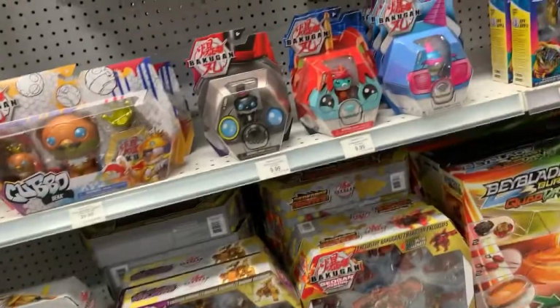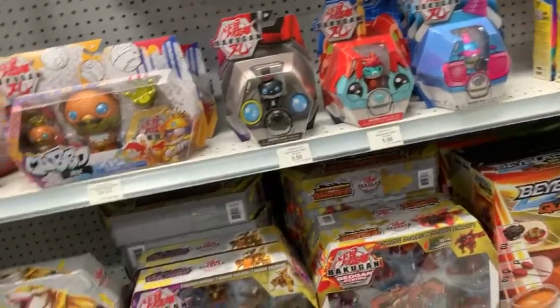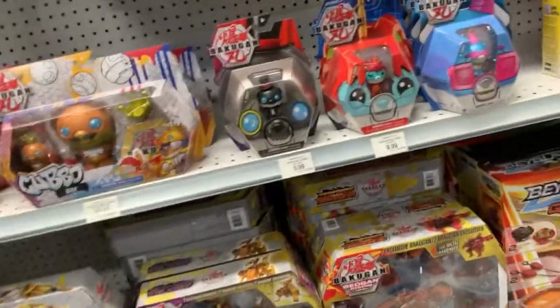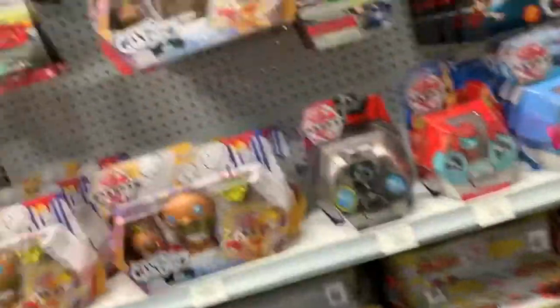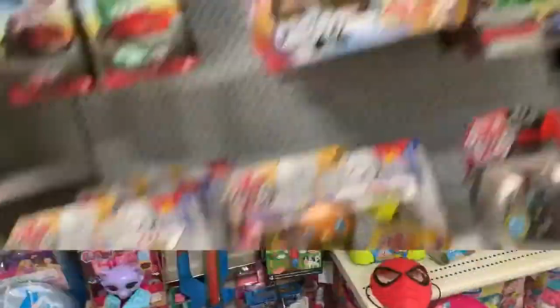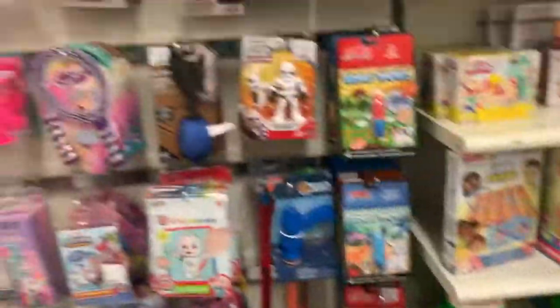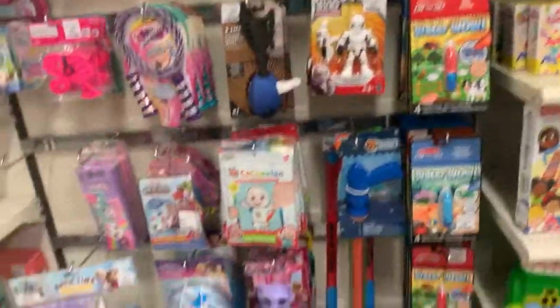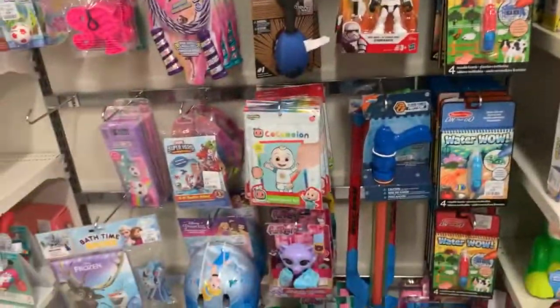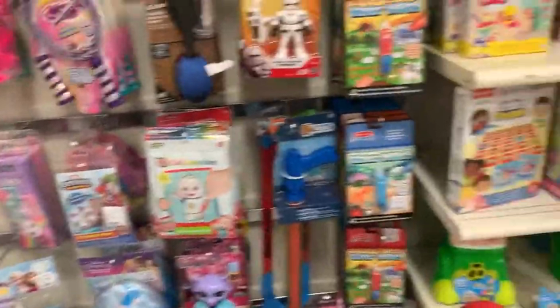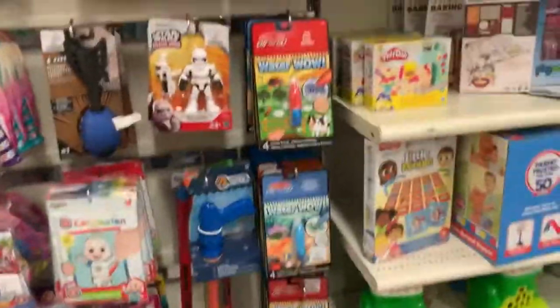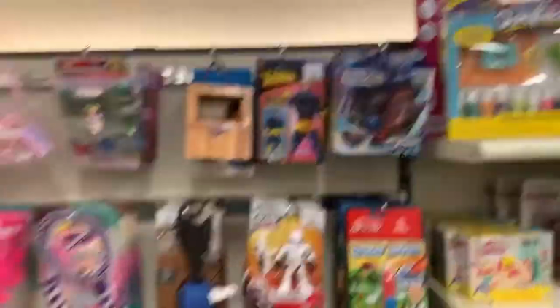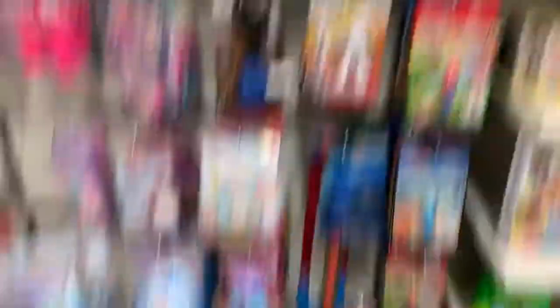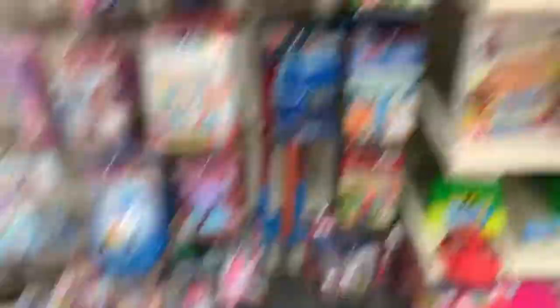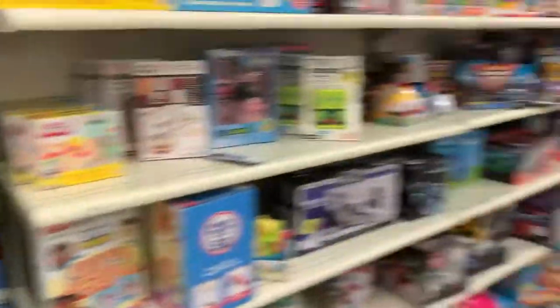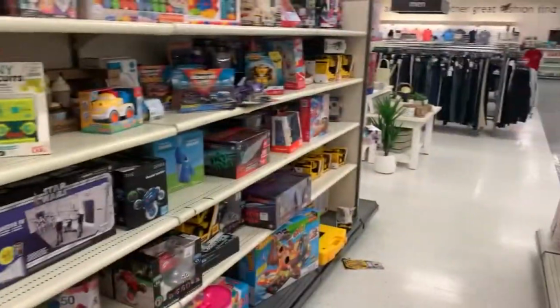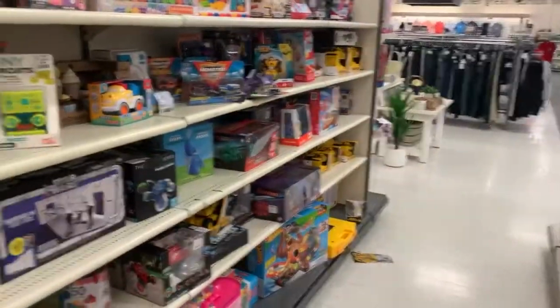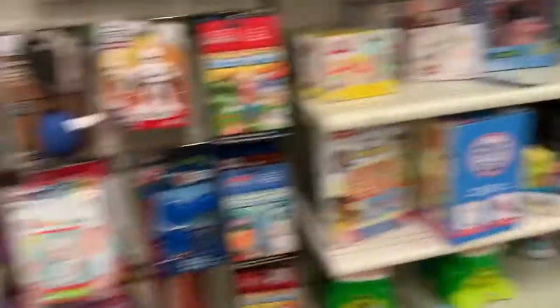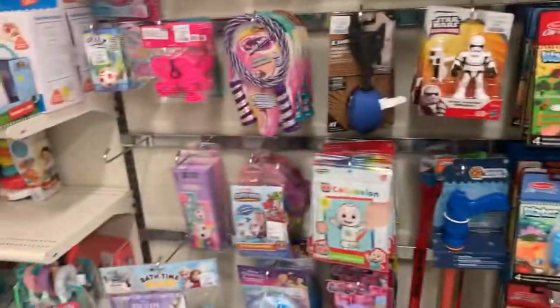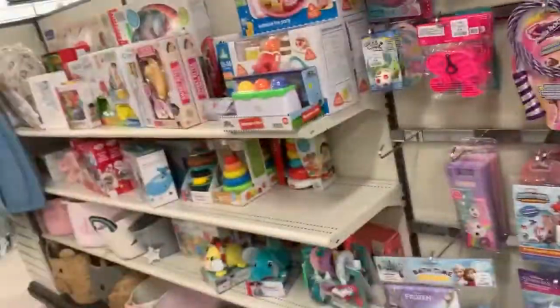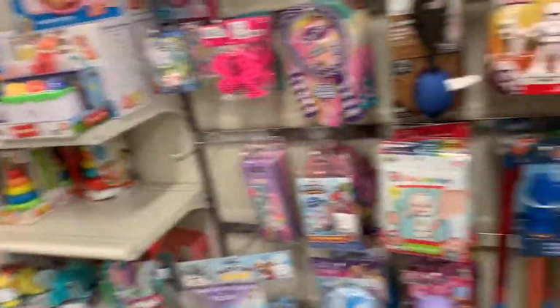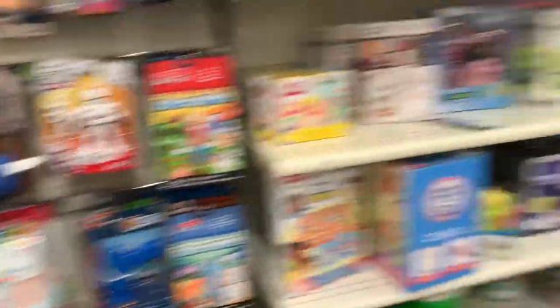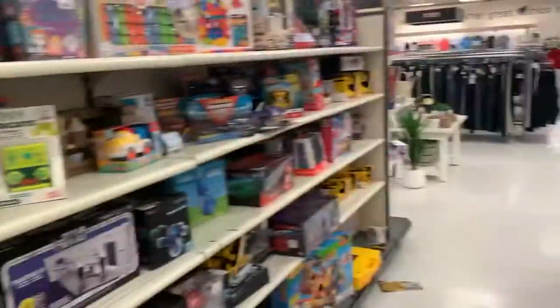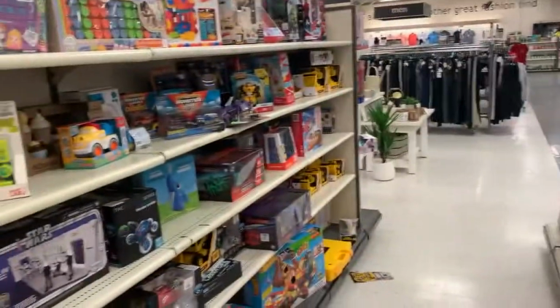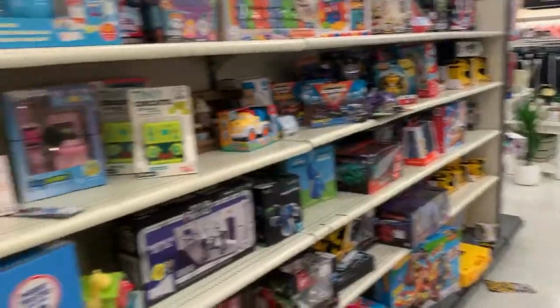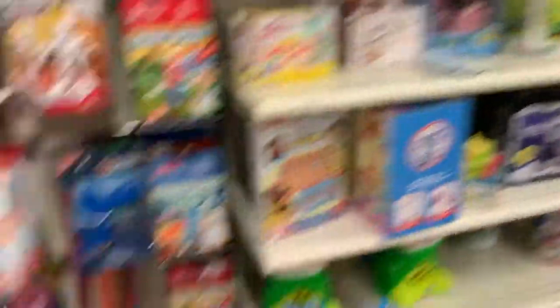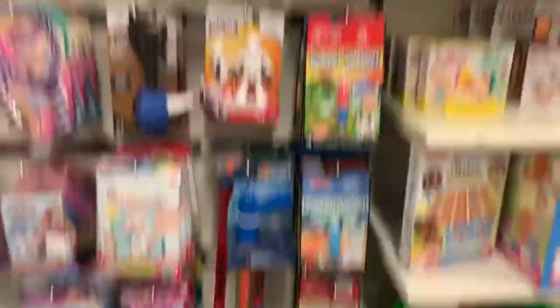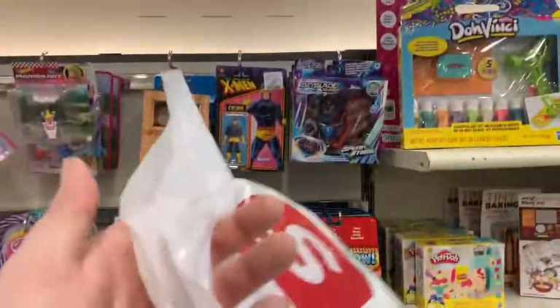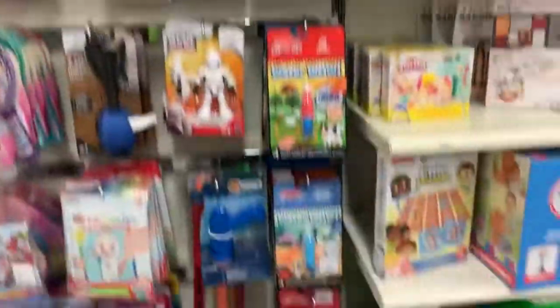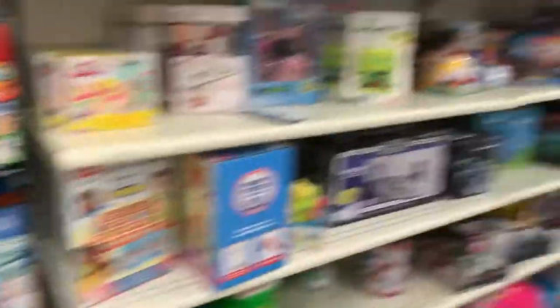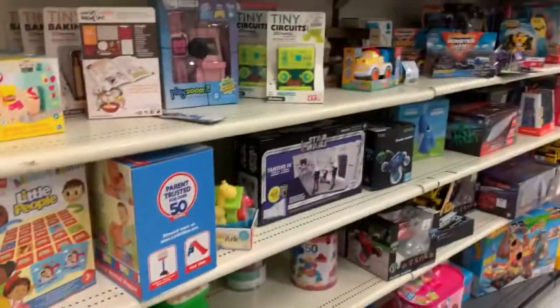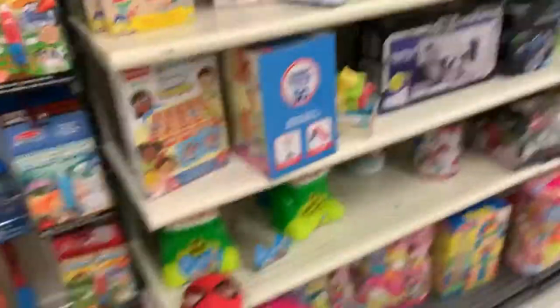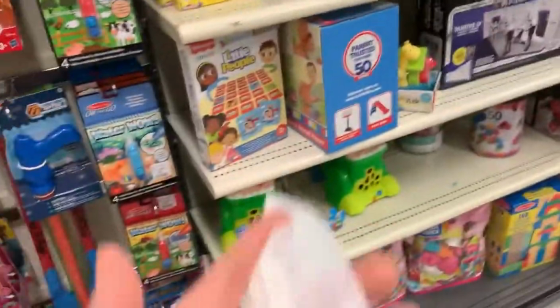The Winners I went to didn't have anything either. Back at Winners — they don't have any Bakugan stuff here, just Beyblades in the toy section. So that's next.